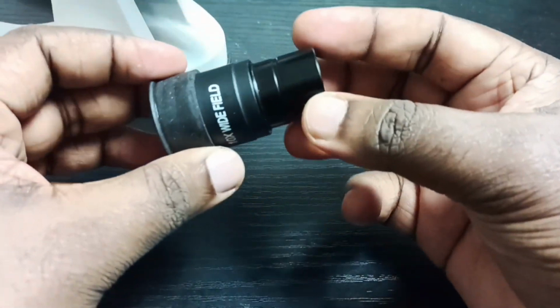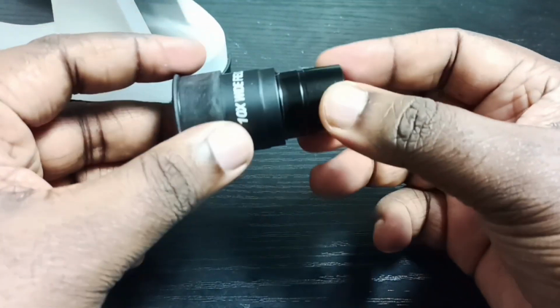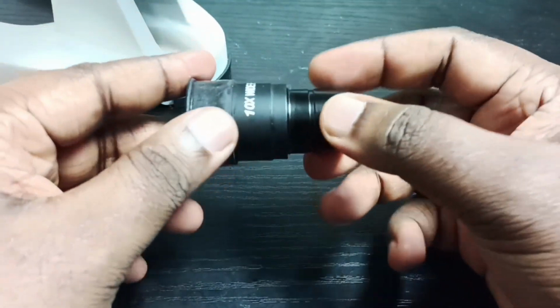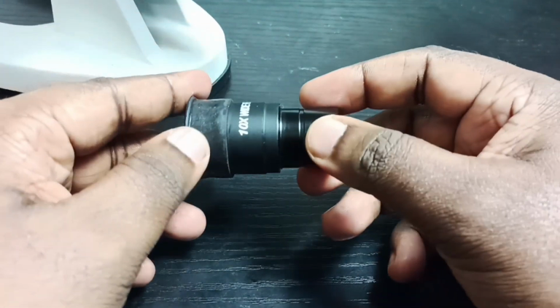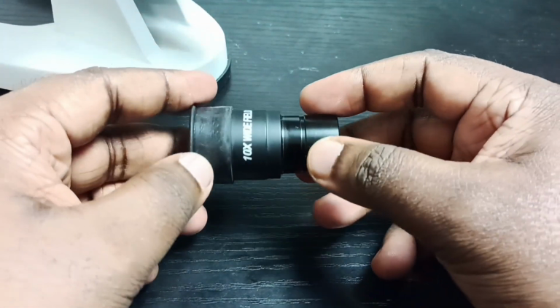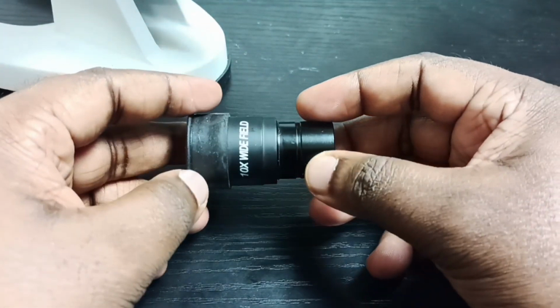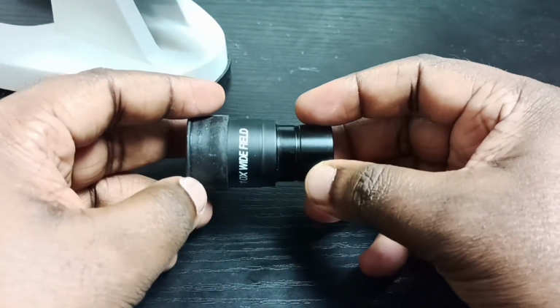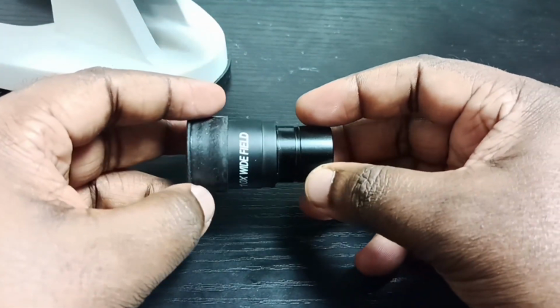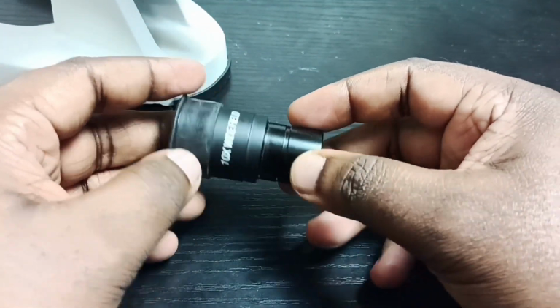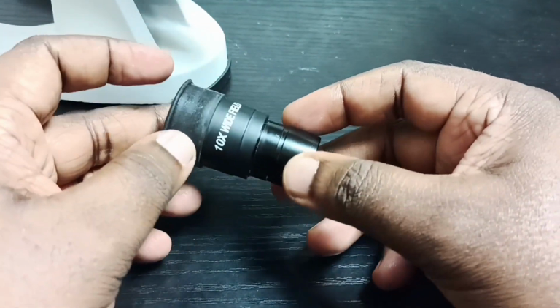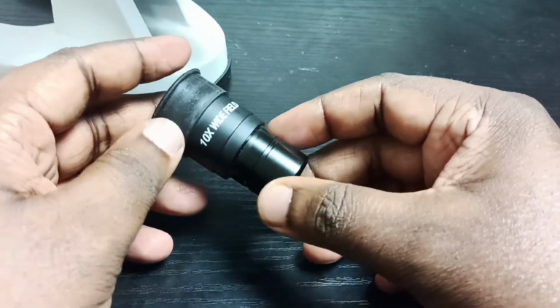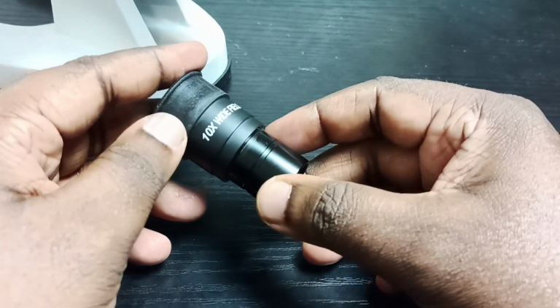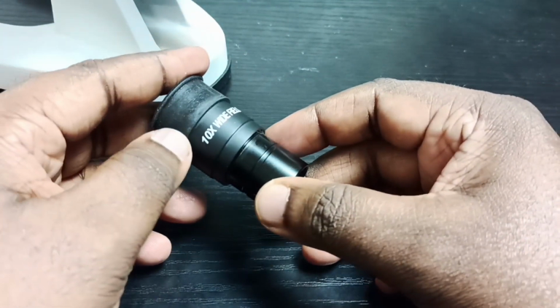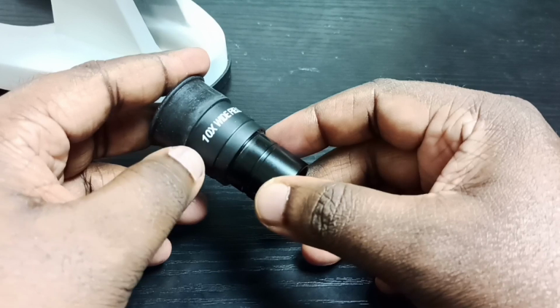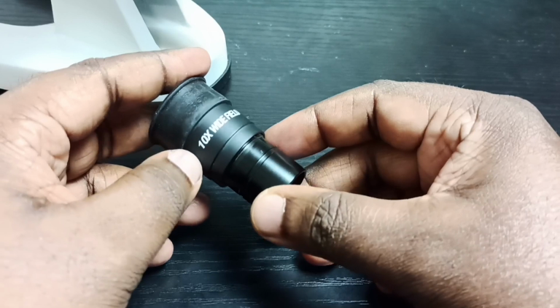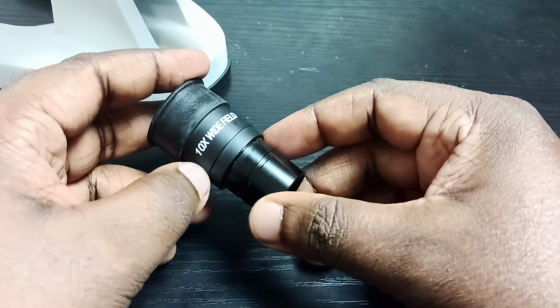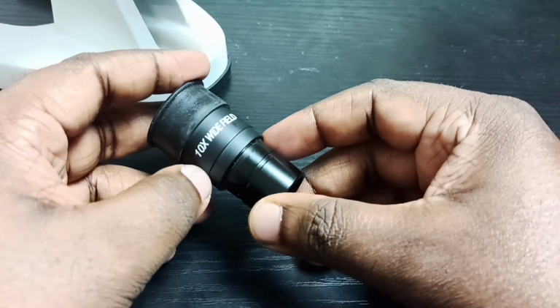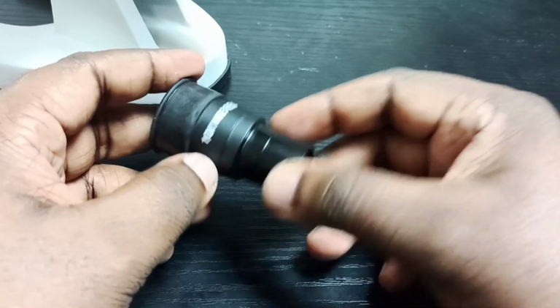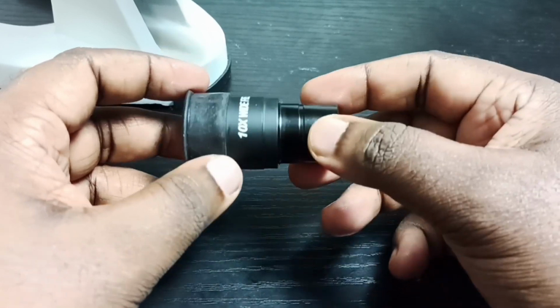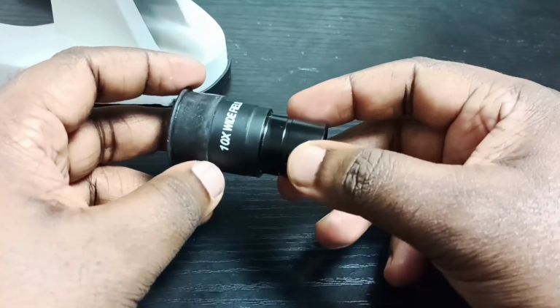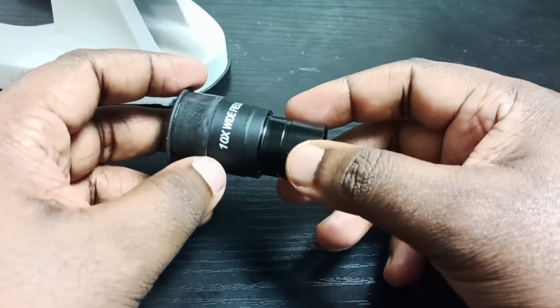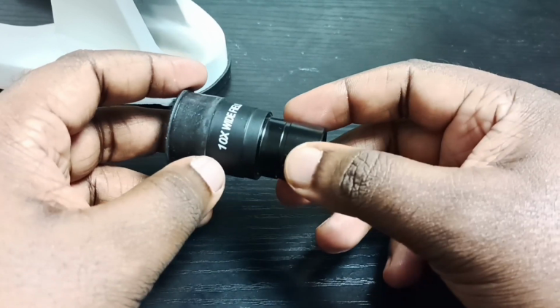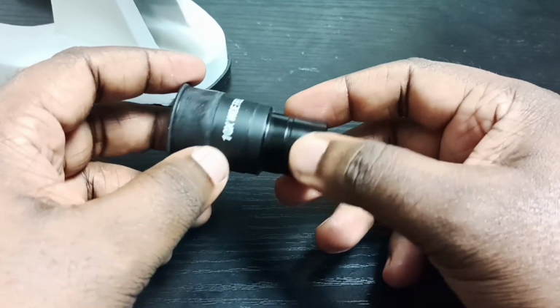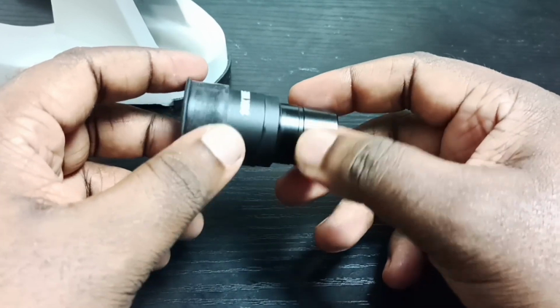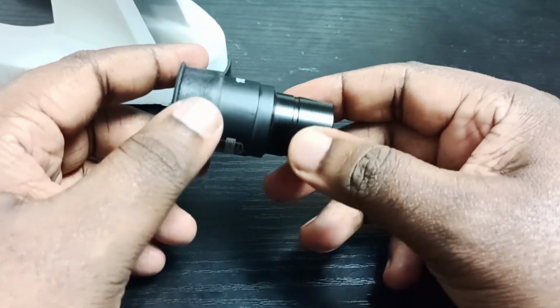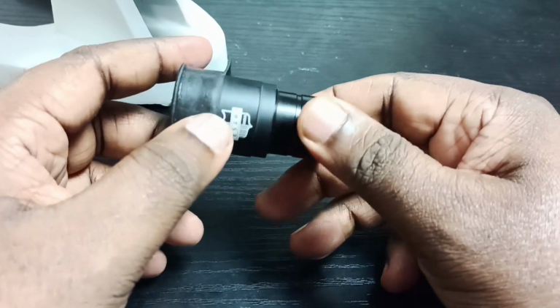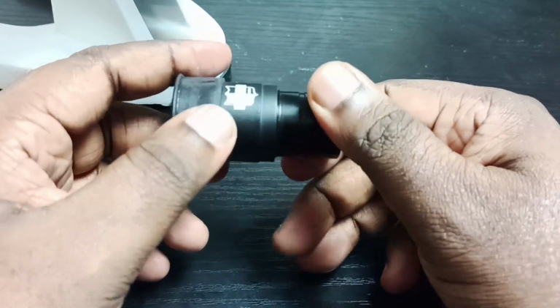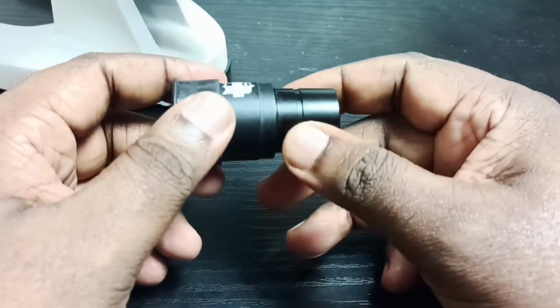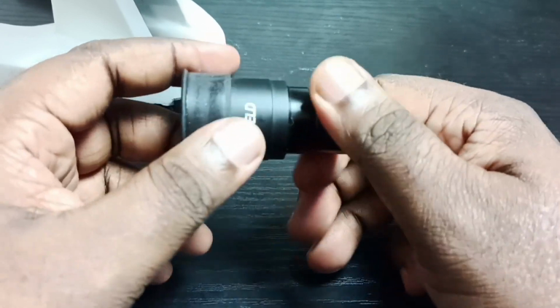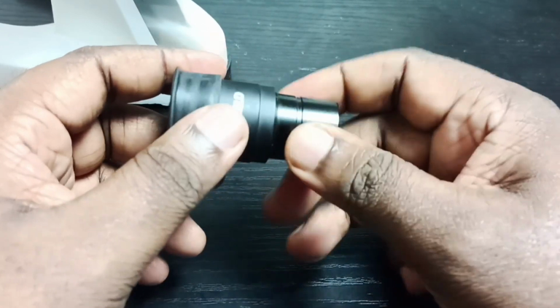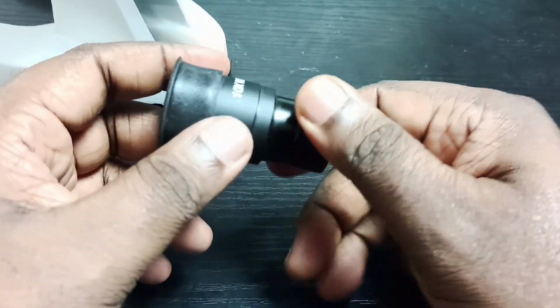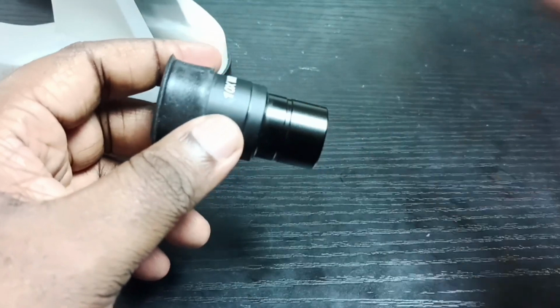So this way we can open the eyepiece lens, clean it, and then put all the parts back. I hope you enjoyed this video — please check it out.